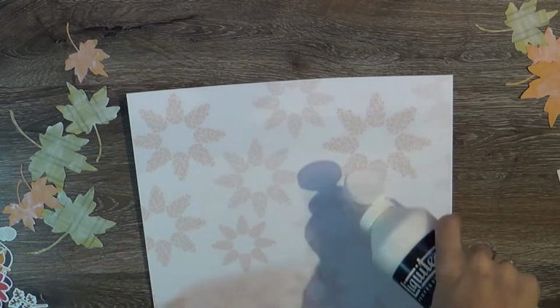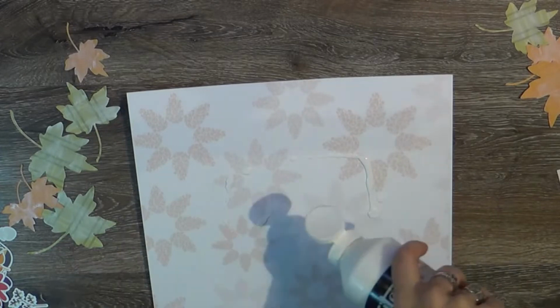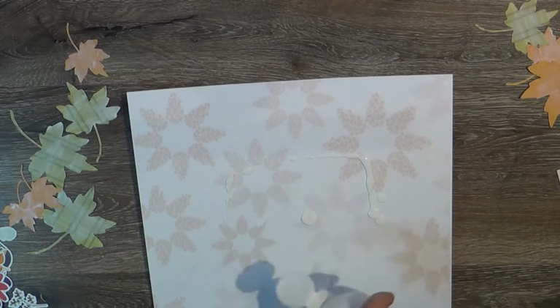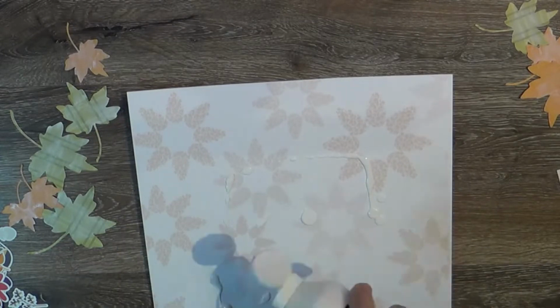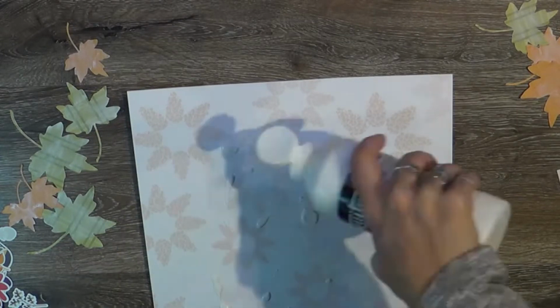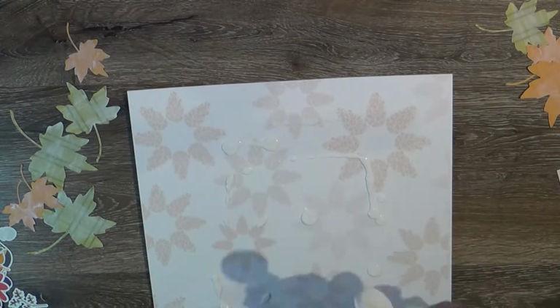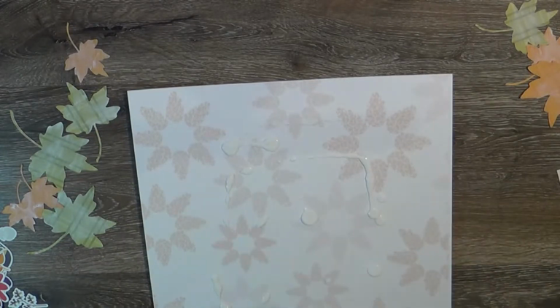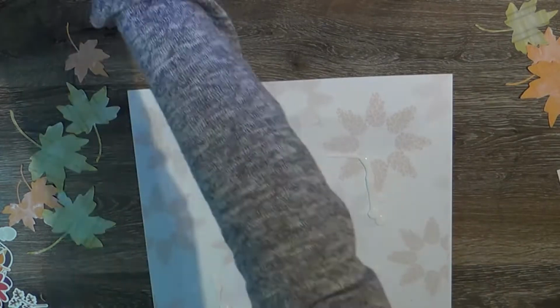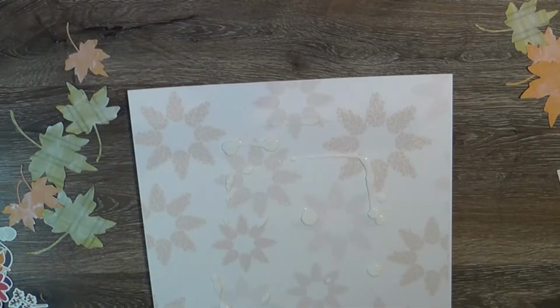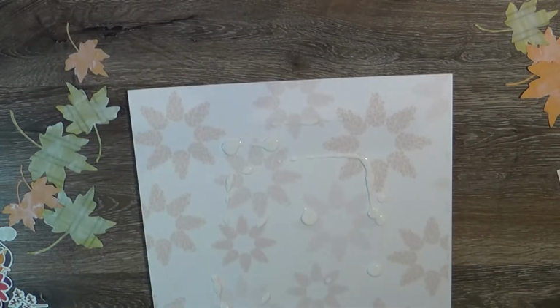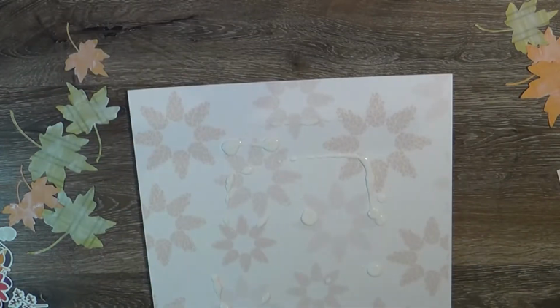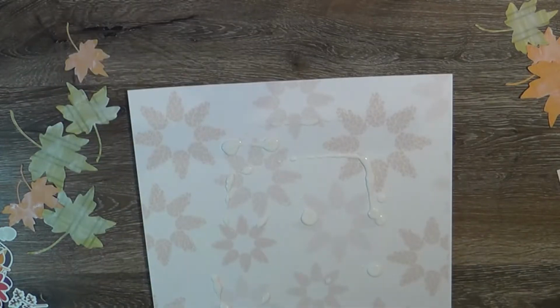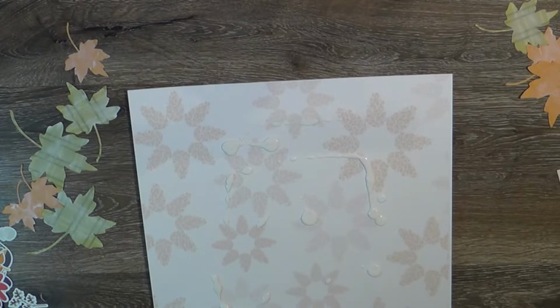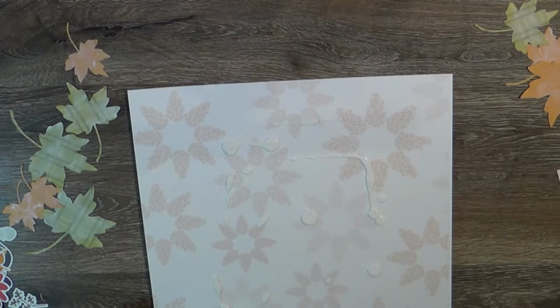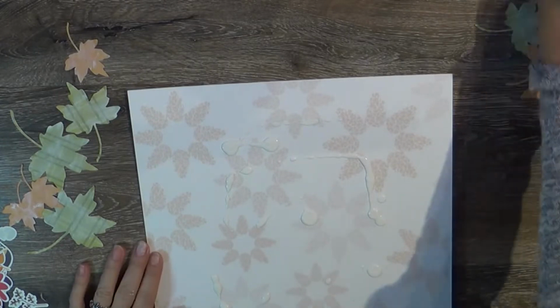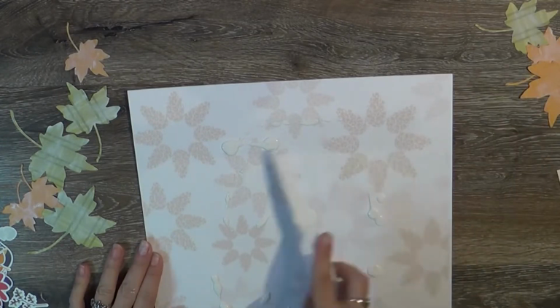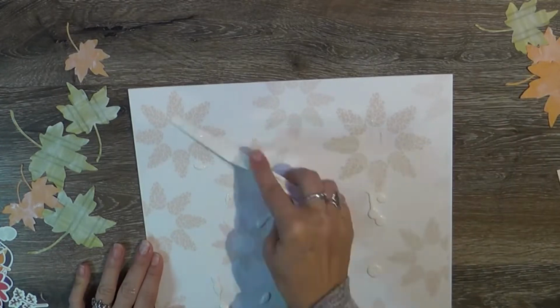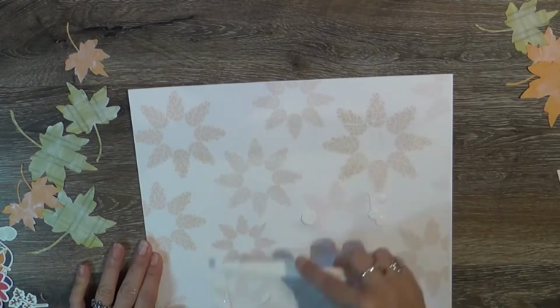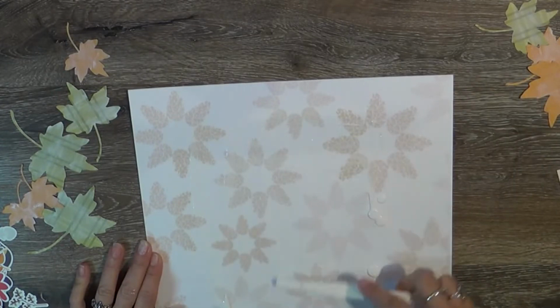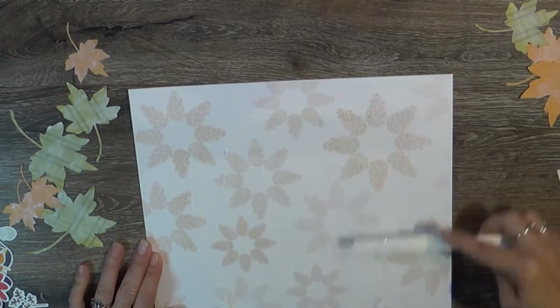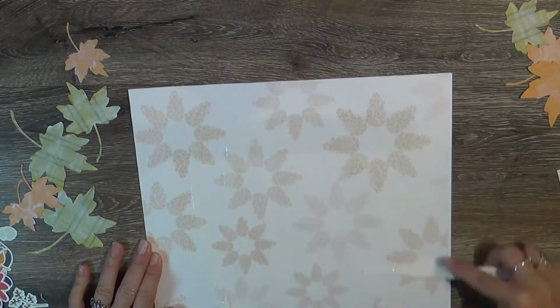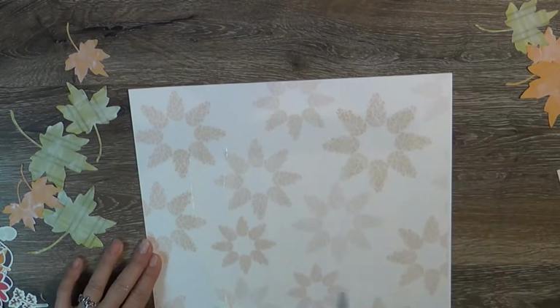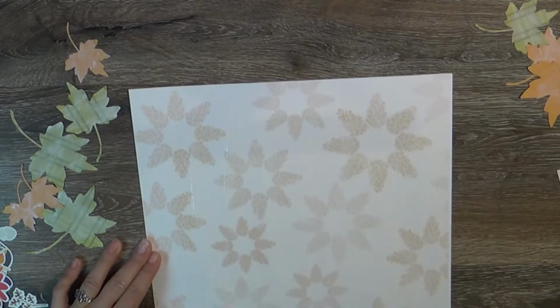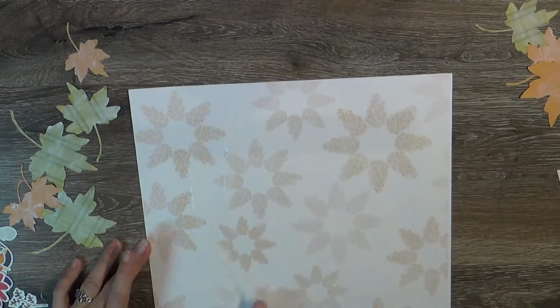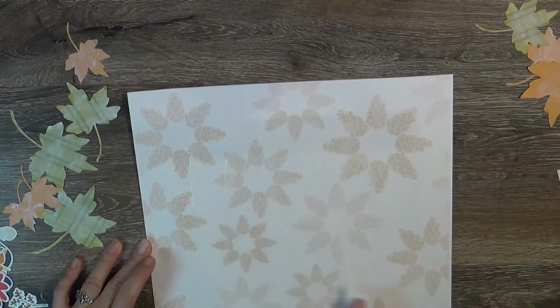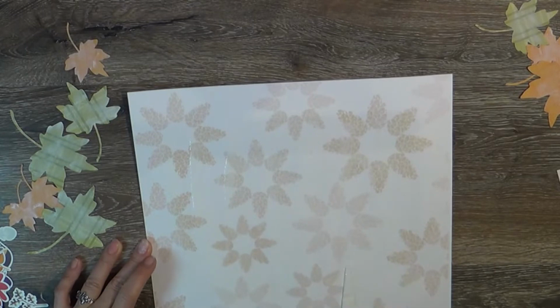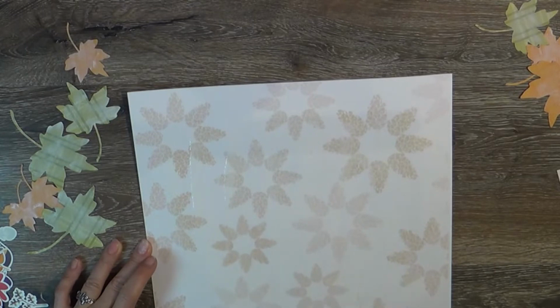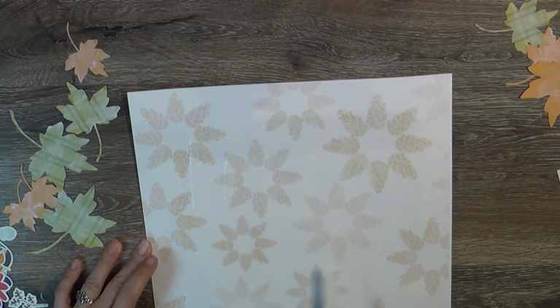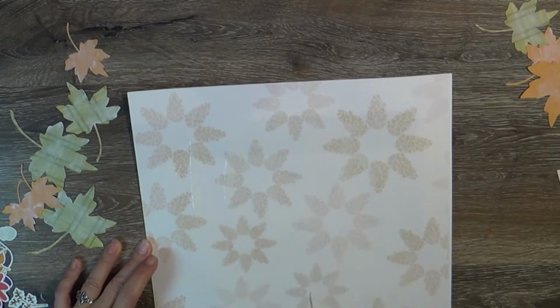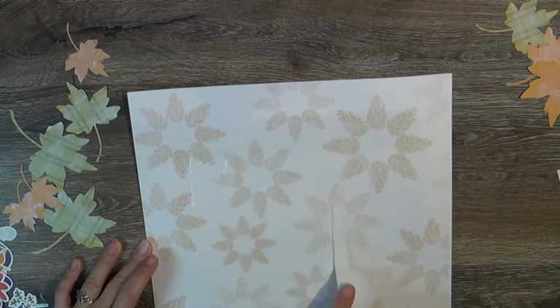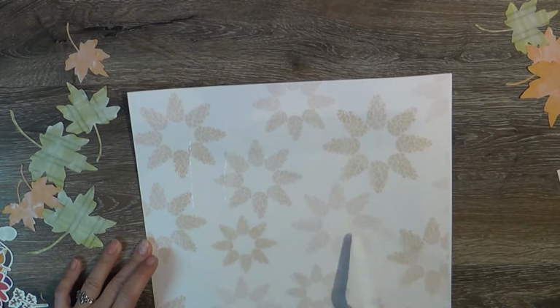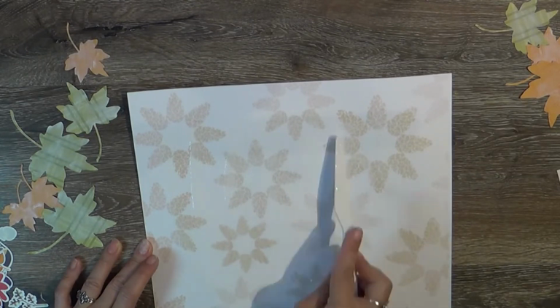I really love how it turned out. I think it's really pretty. I love that fall doily cut file because it had so many options available for me to use.